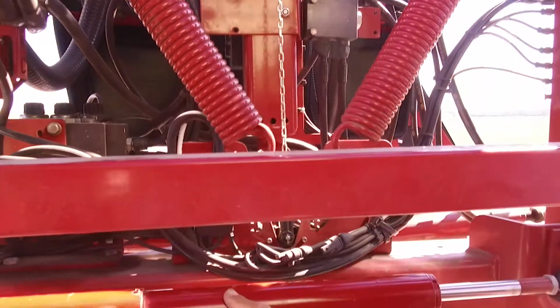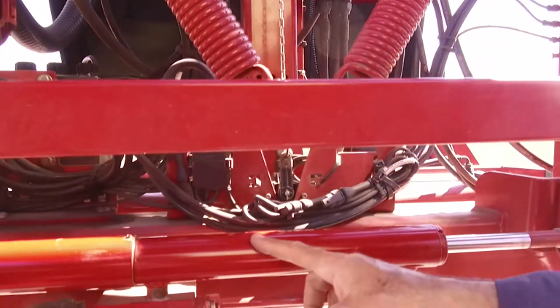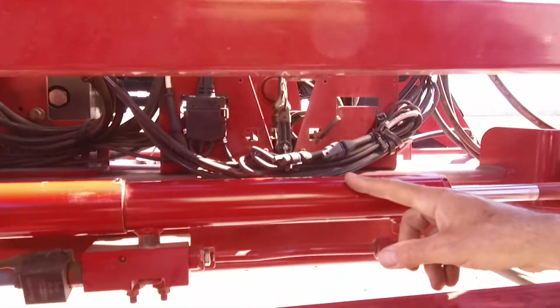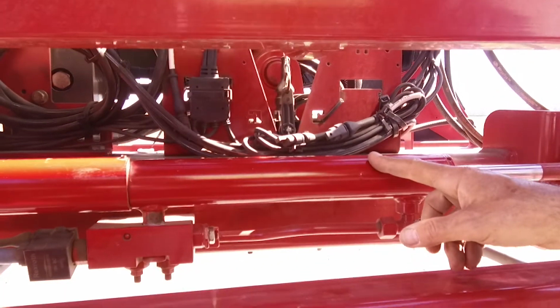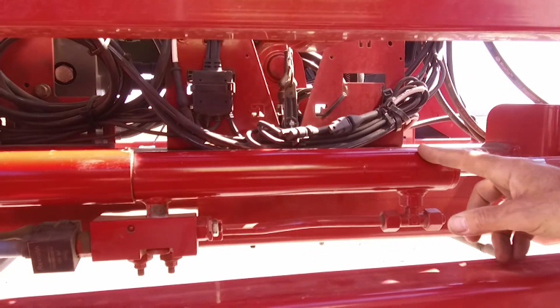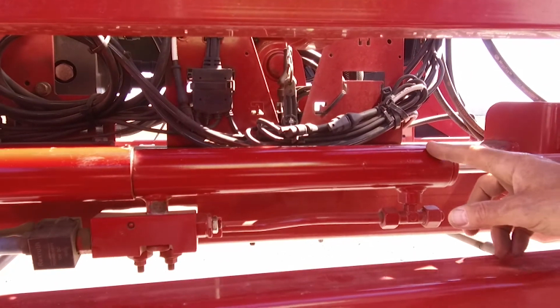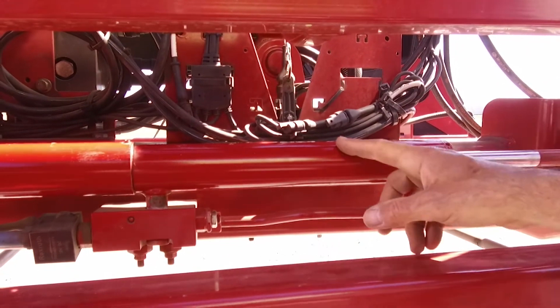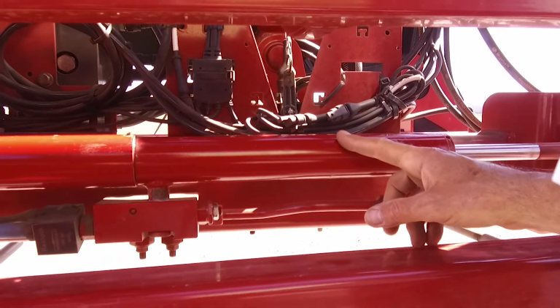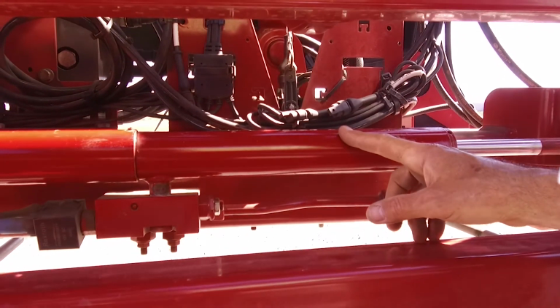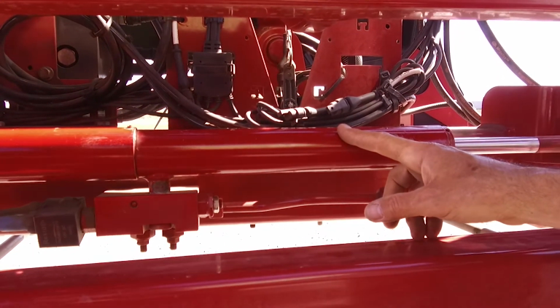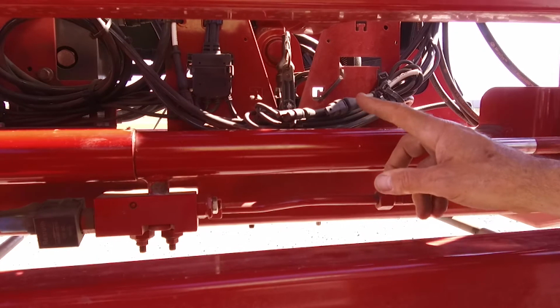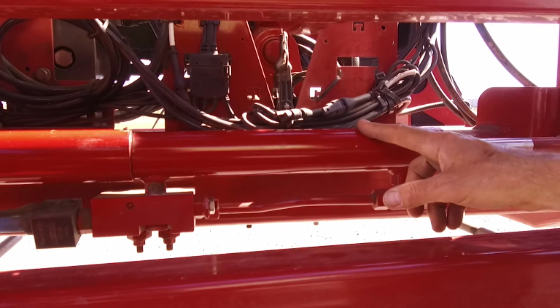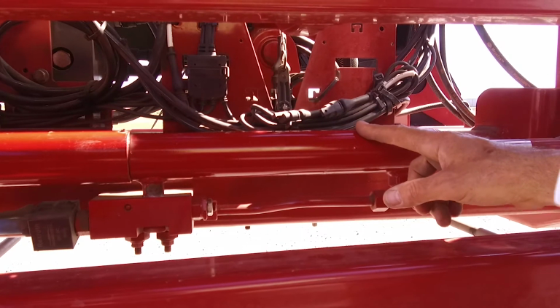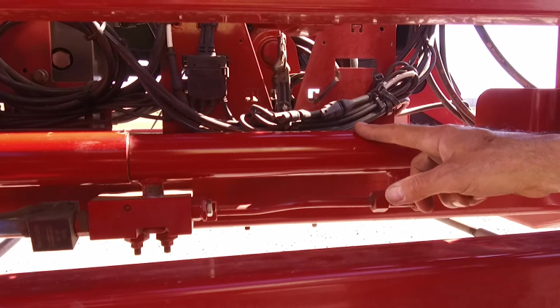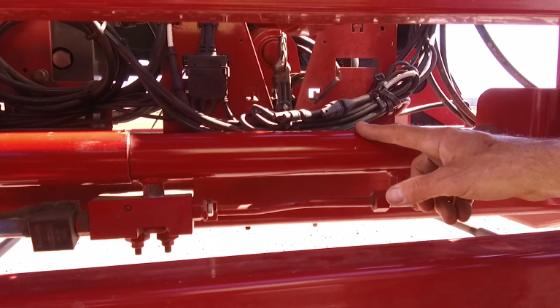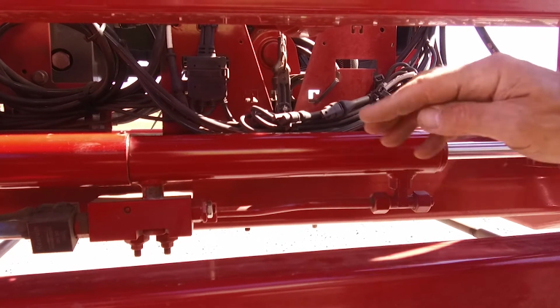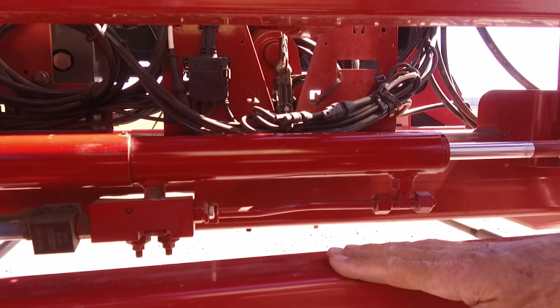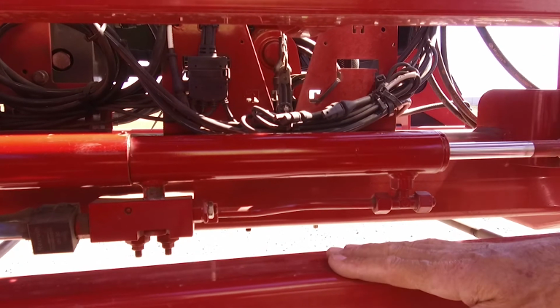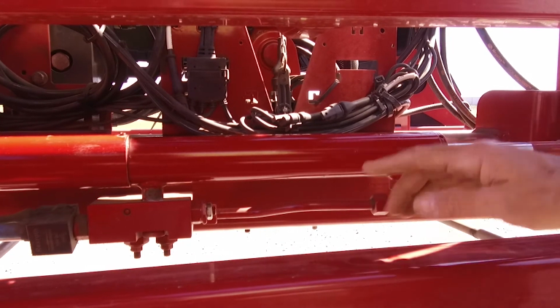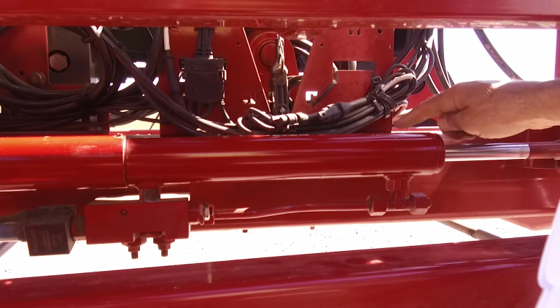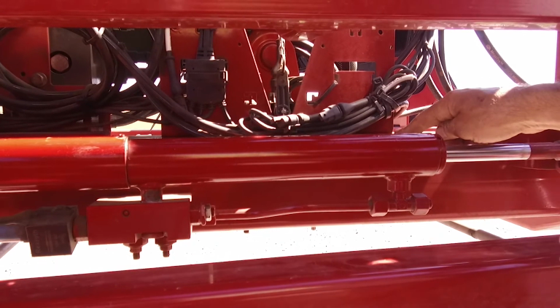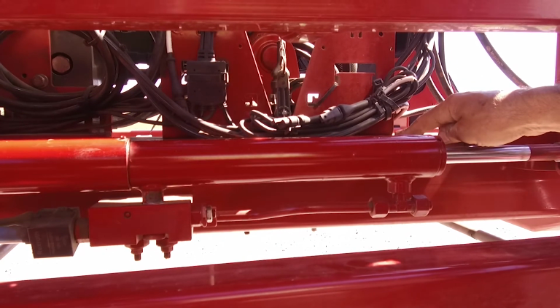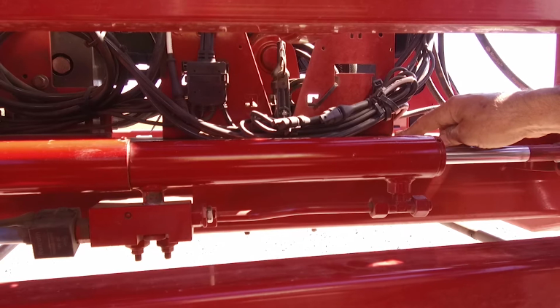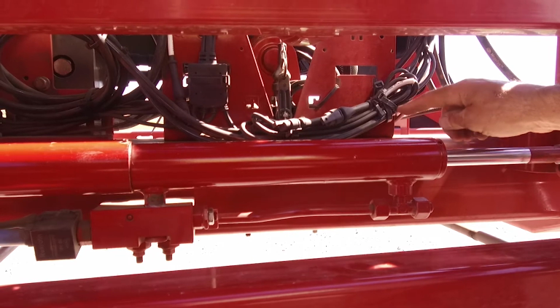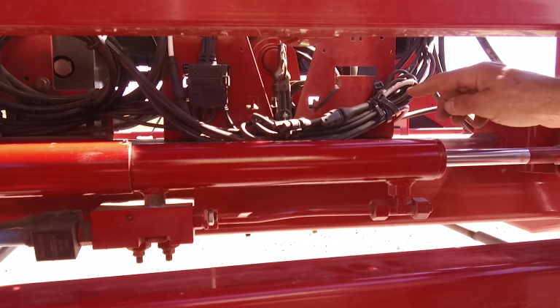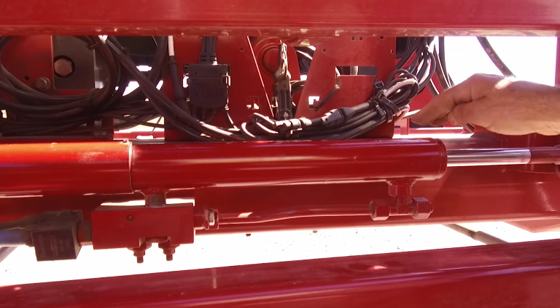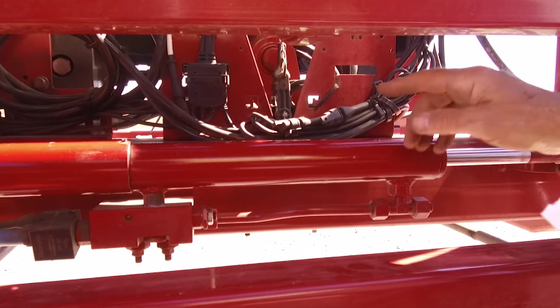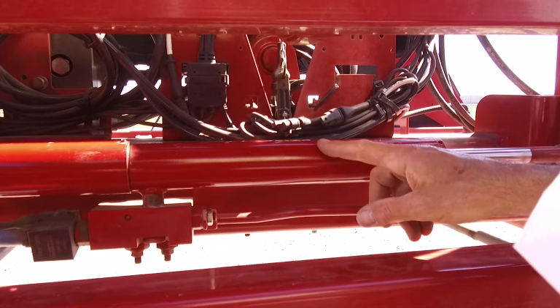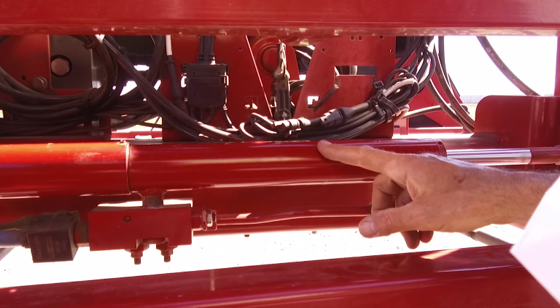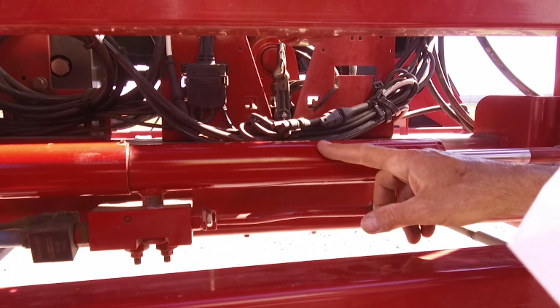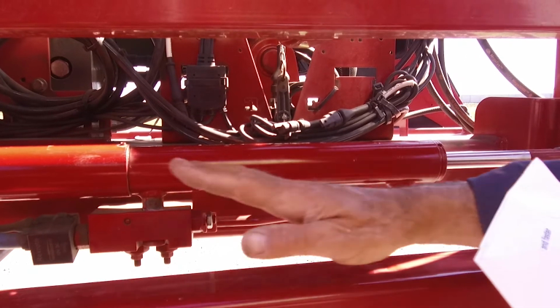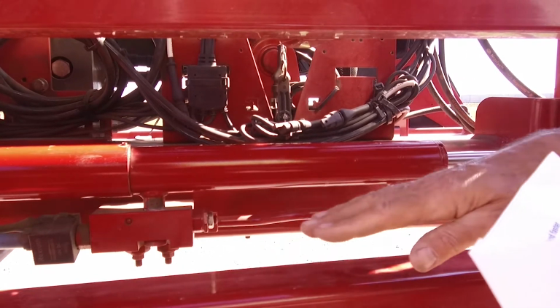This is the pendulum damper that doubles as a pendulum lock. It is located between the chassis and the boom. It must be unlocked when spraying to allow the boom to move freely.